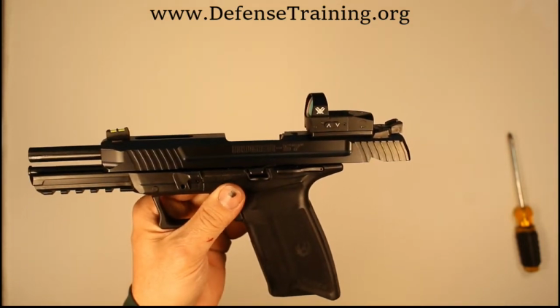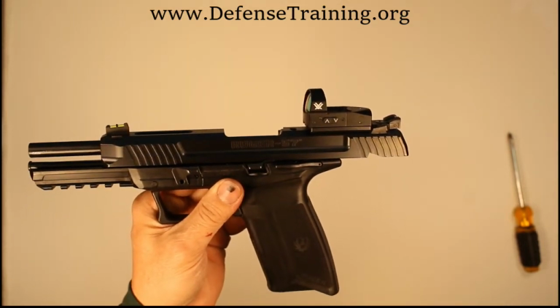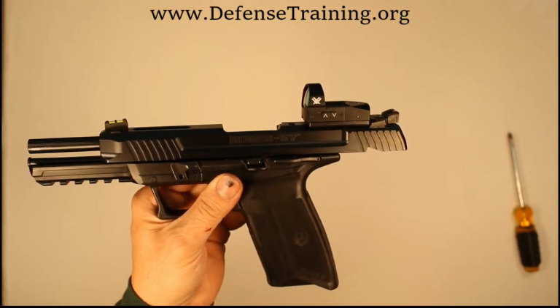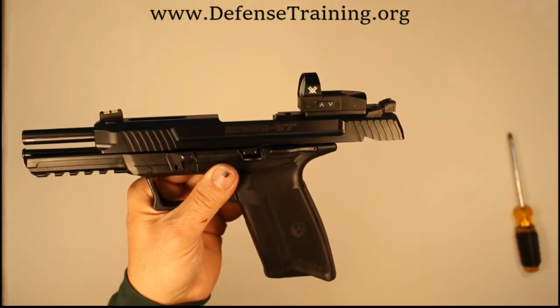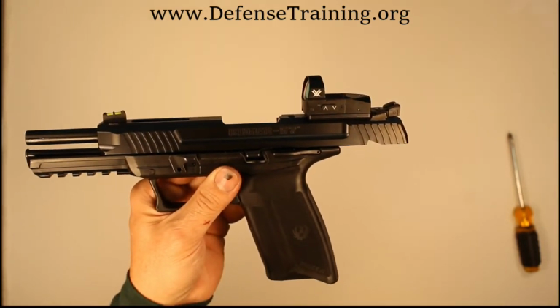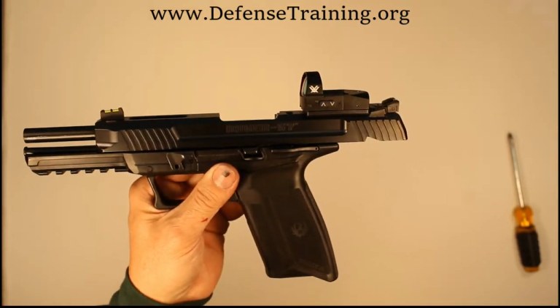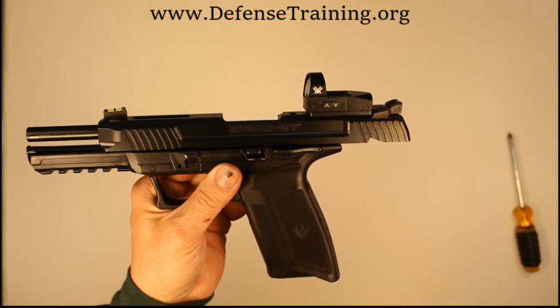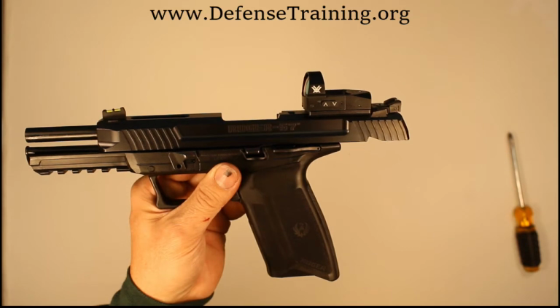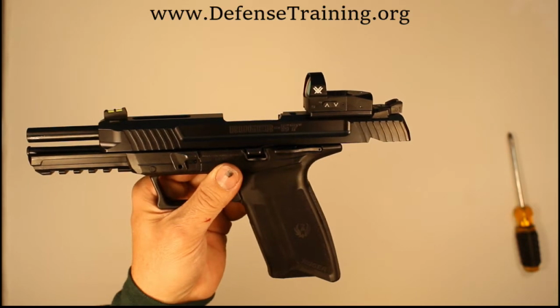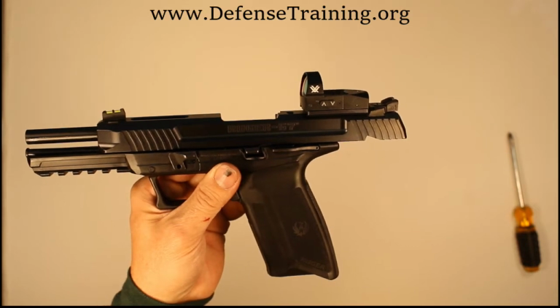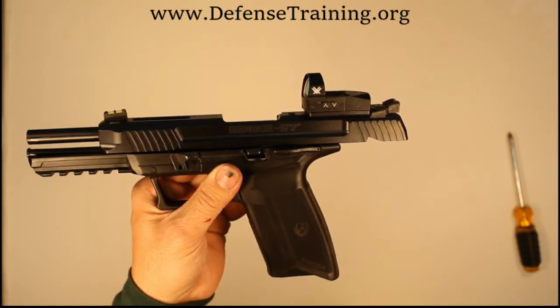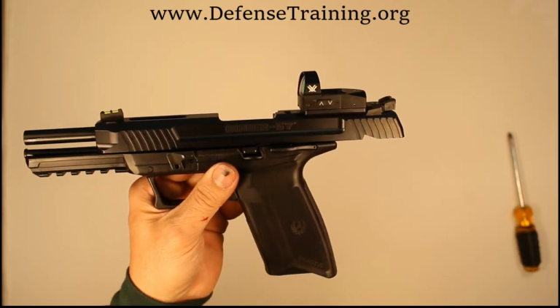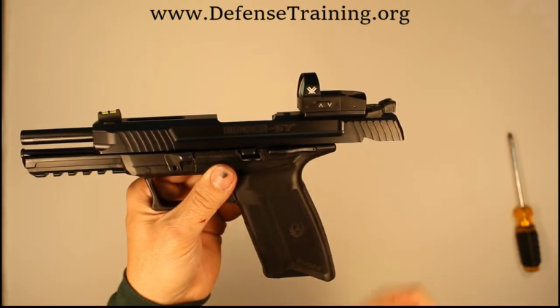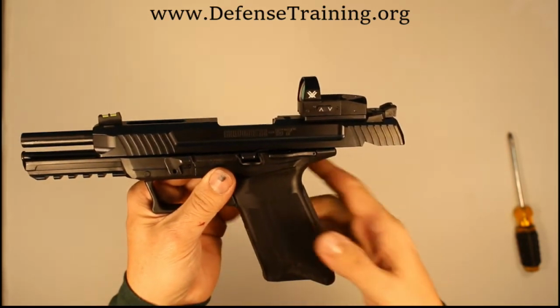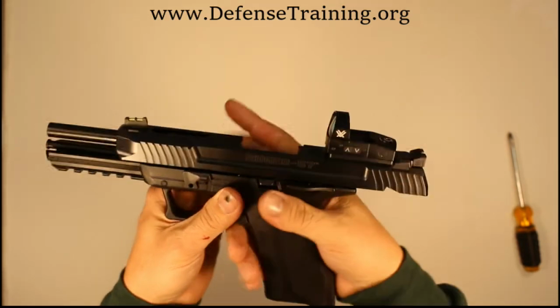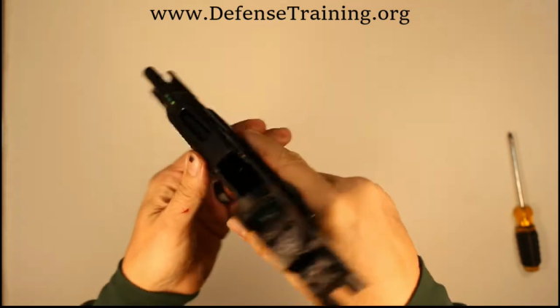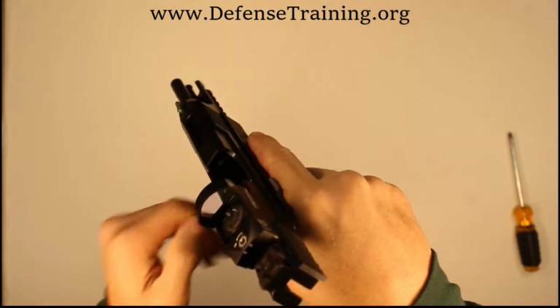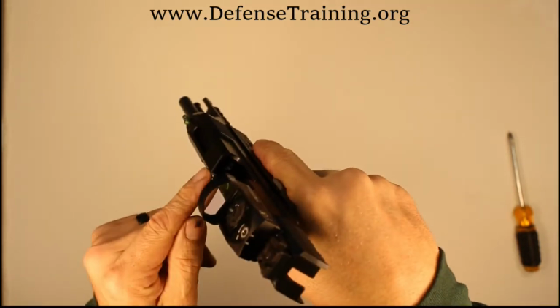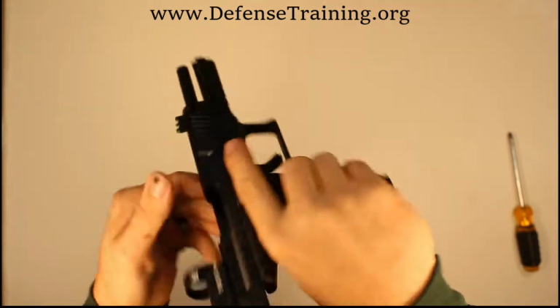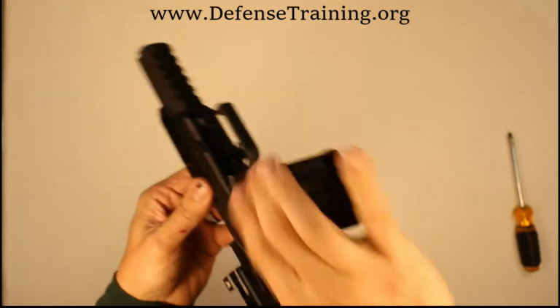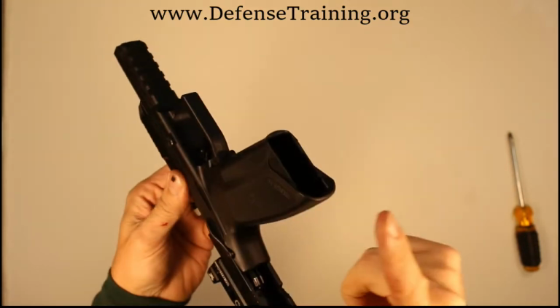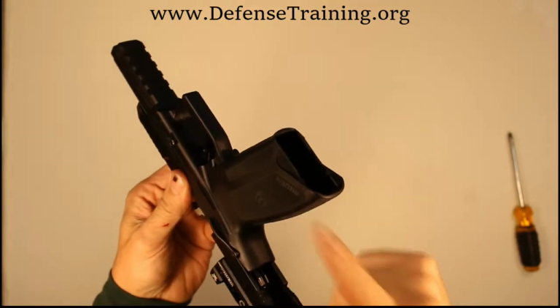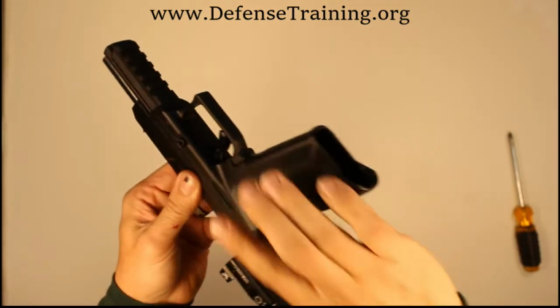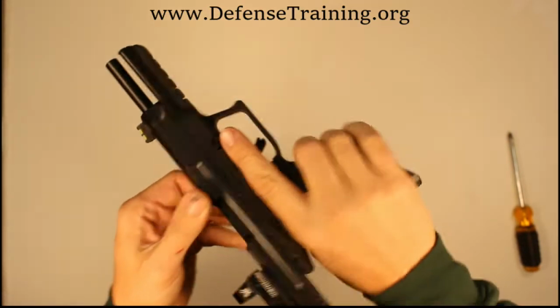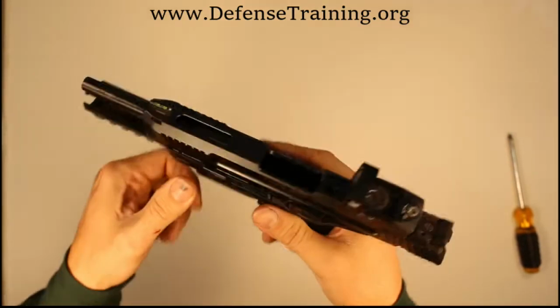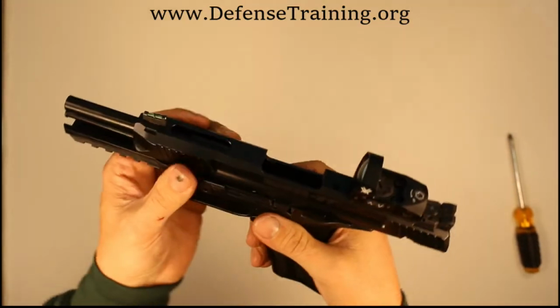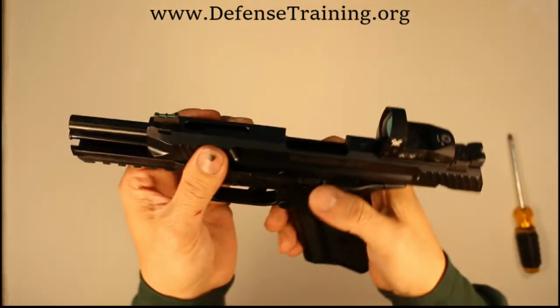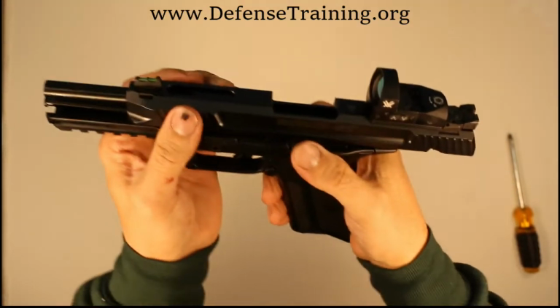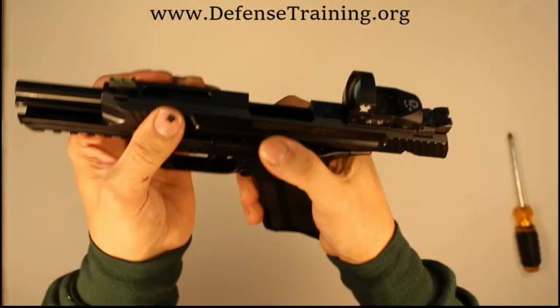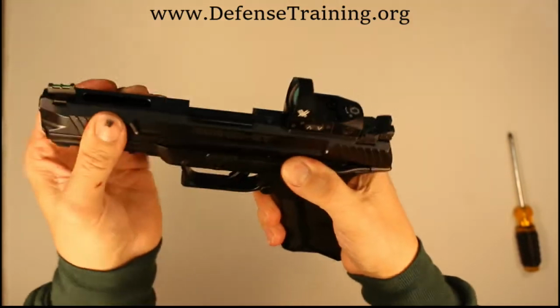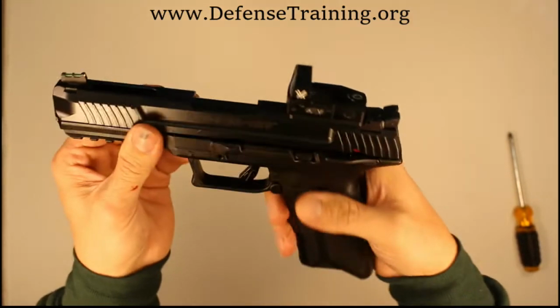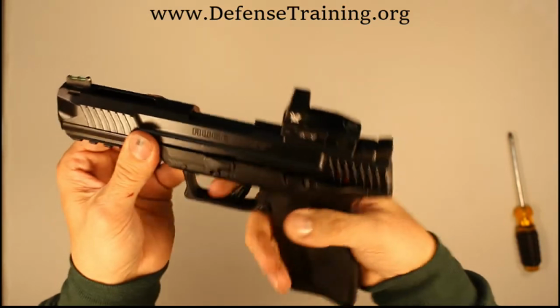Today we're going to go over disassembling and reassembling the Ruger 5-7. We've already cleared and checked this firearm — chamber's empty, nothing in the magazine well. I'm going to go ahead and release the slide forward and pull the trigger.